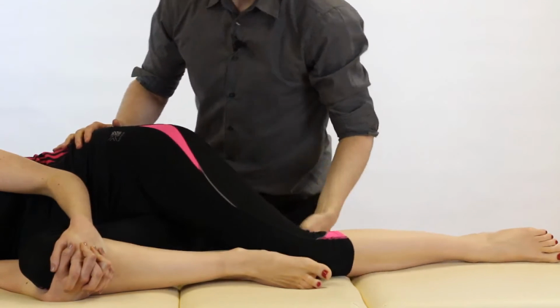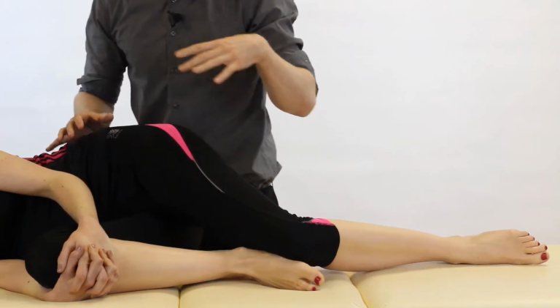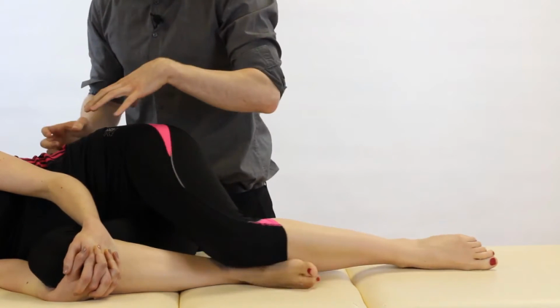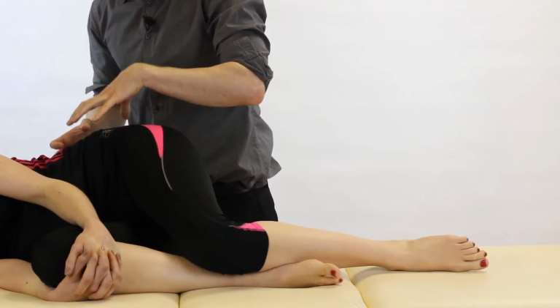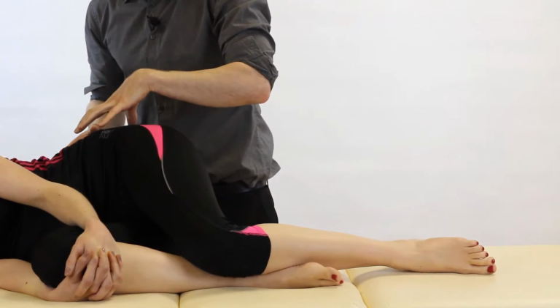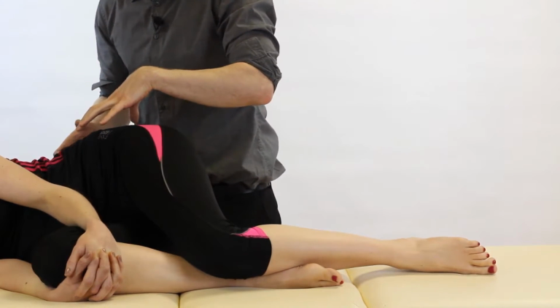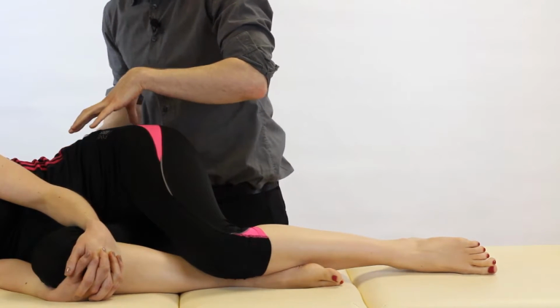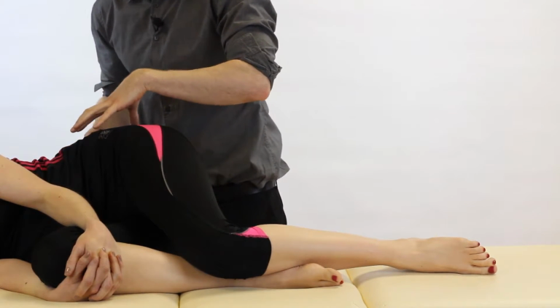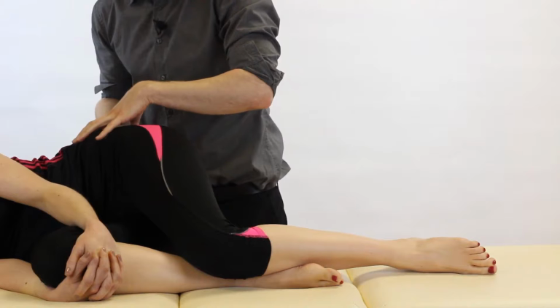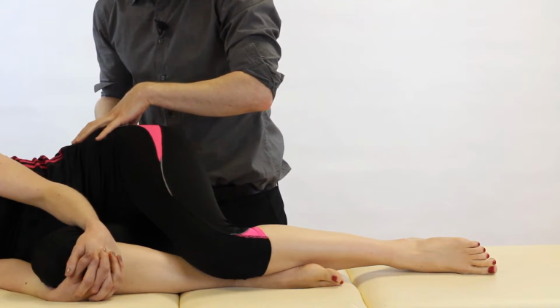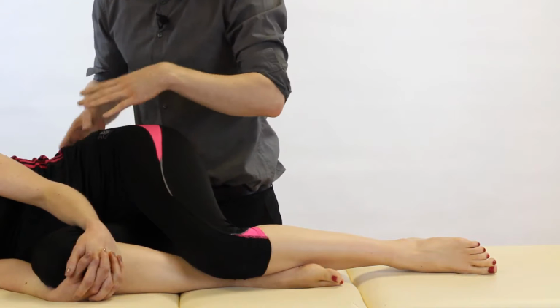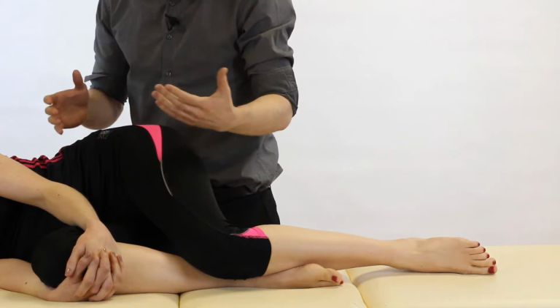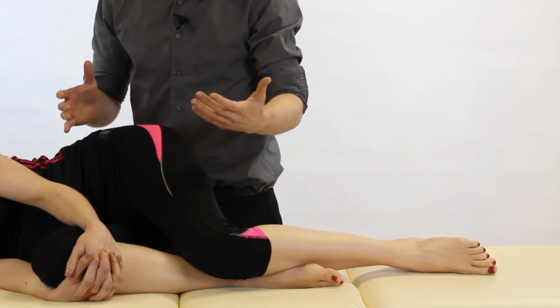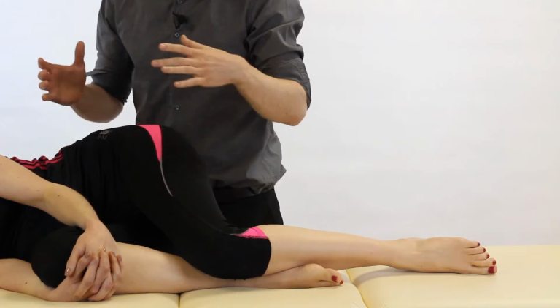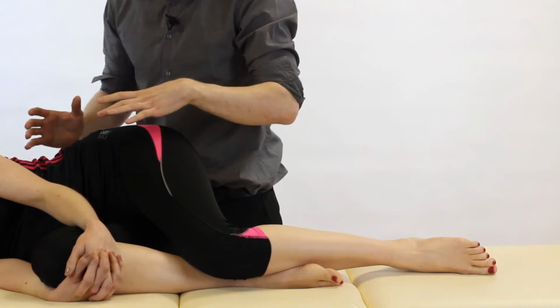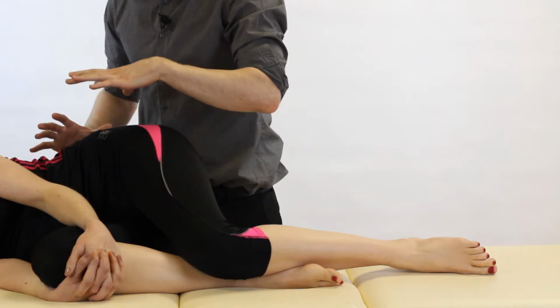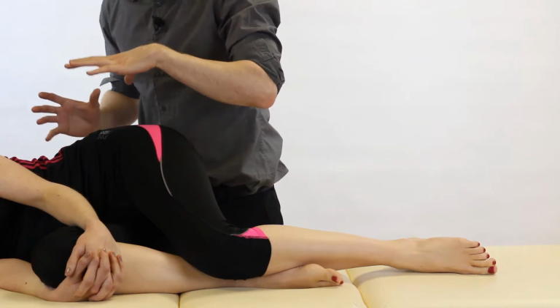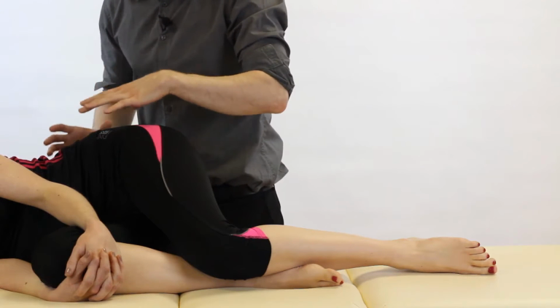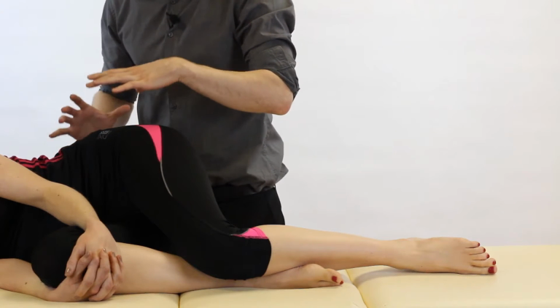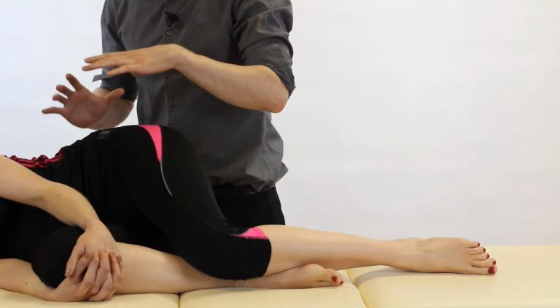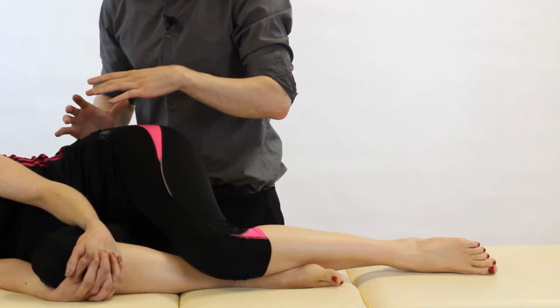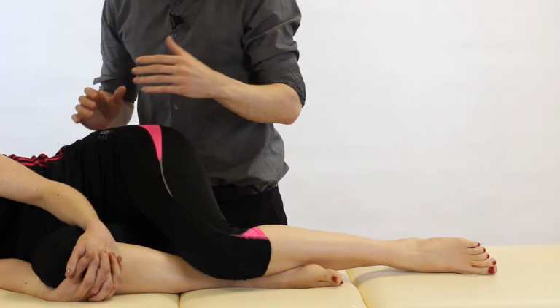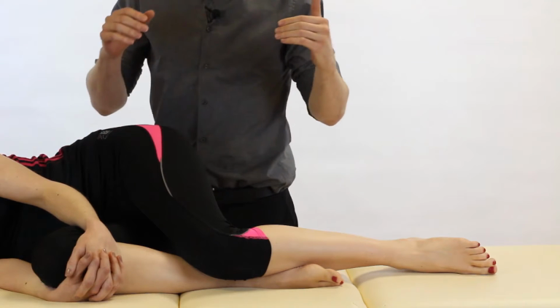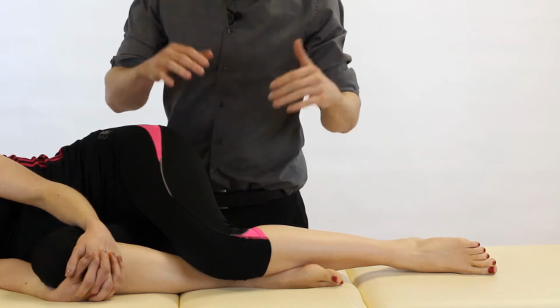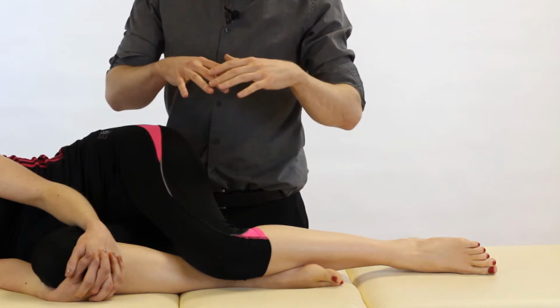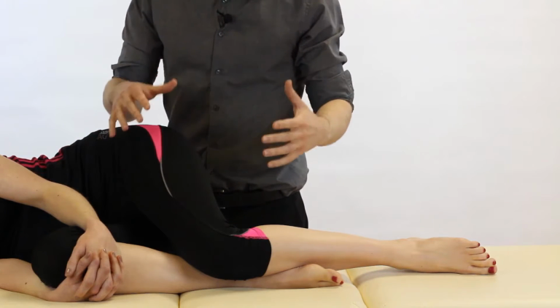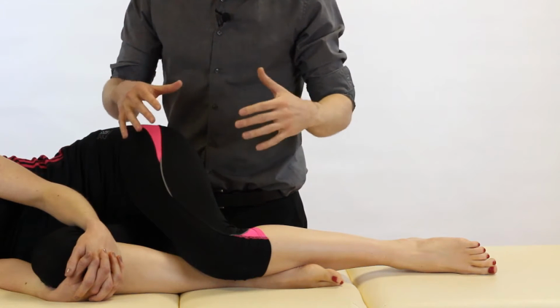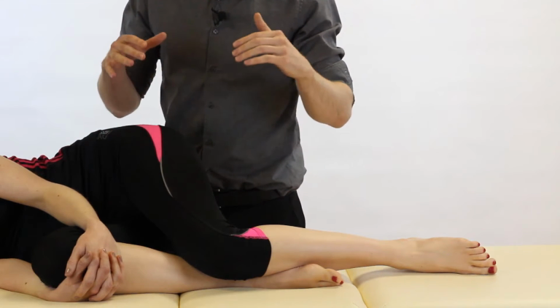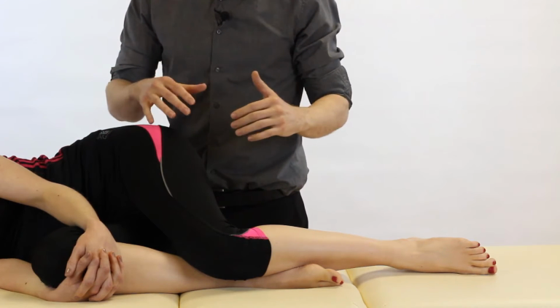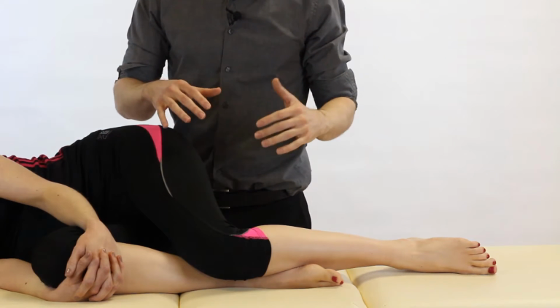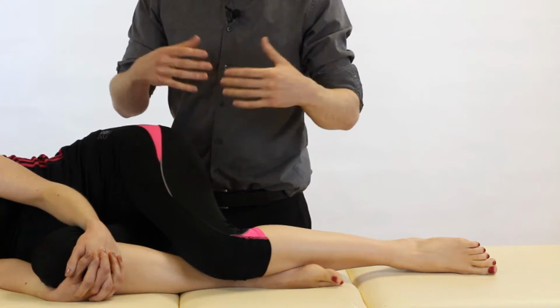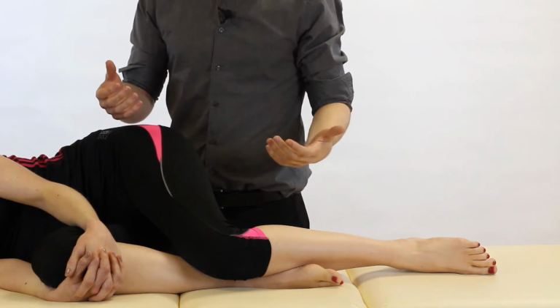If we reproduce our patient's pain and it's on the uppermost side, we have some evidence to suggest that they do have a sacroiliac dysfunction — but you want to put this with your other clusters of SIJ tests to confirm this.